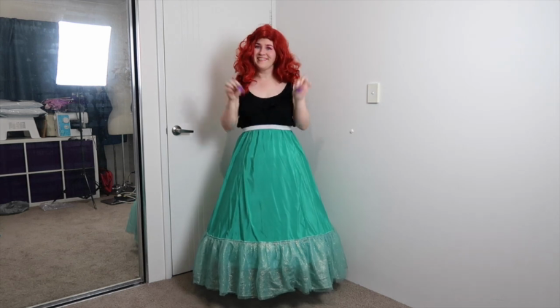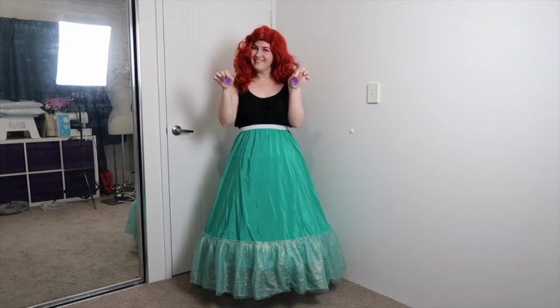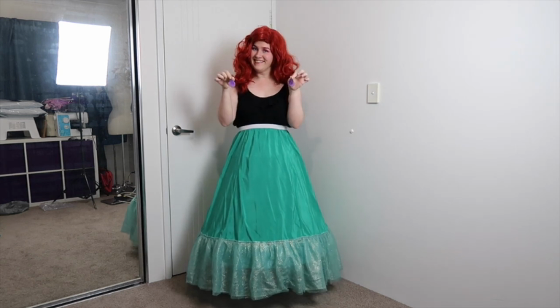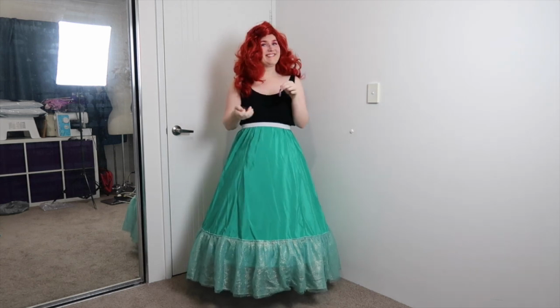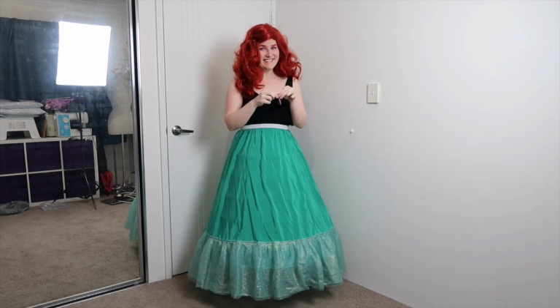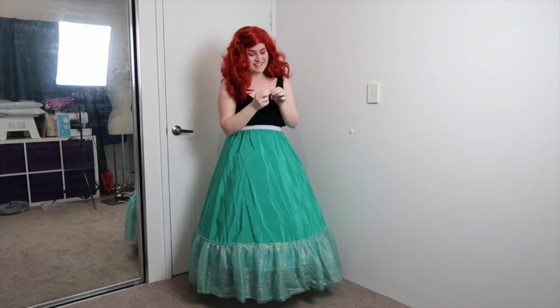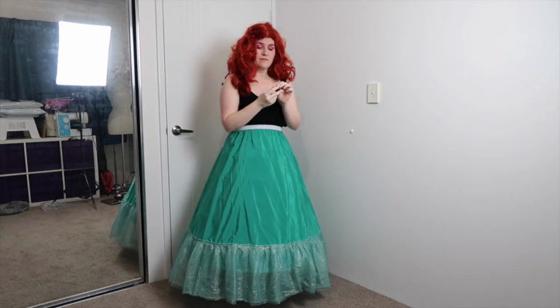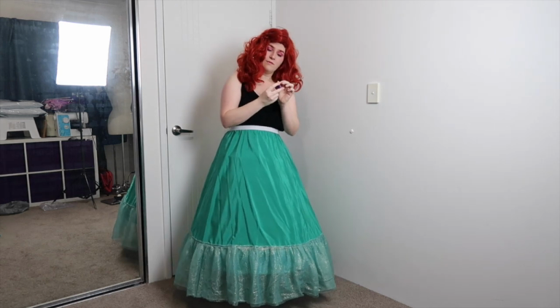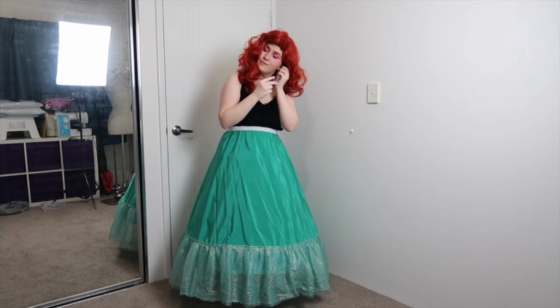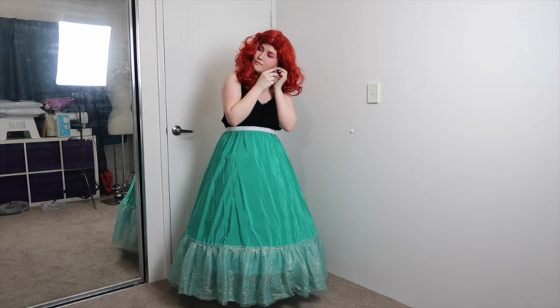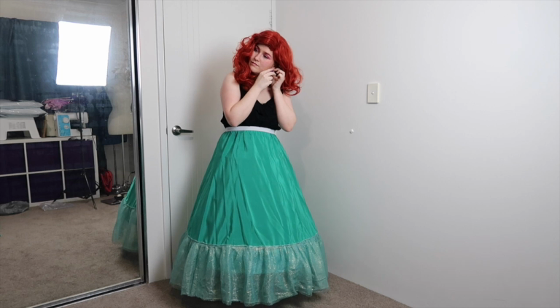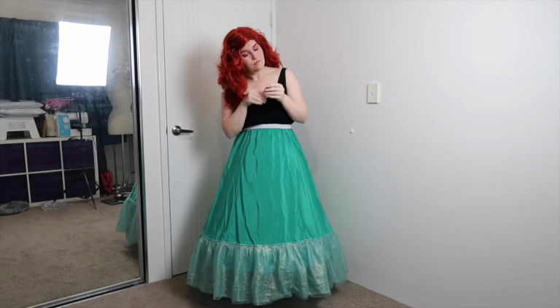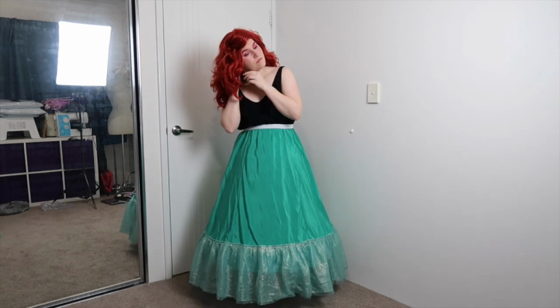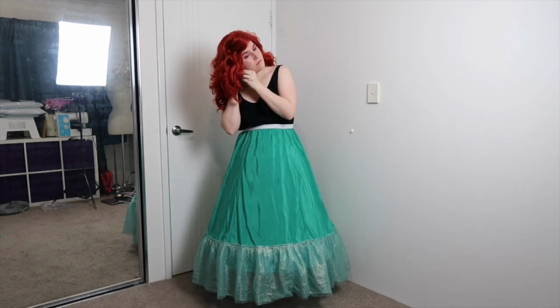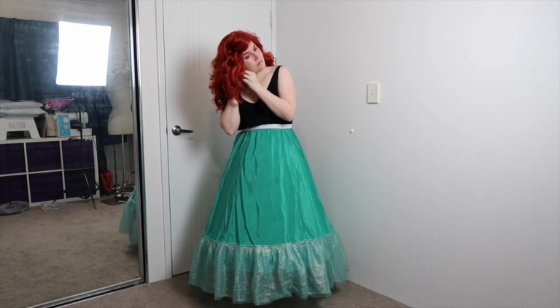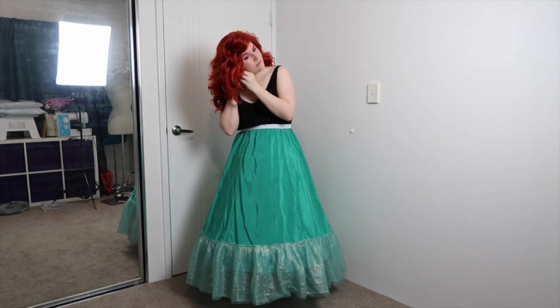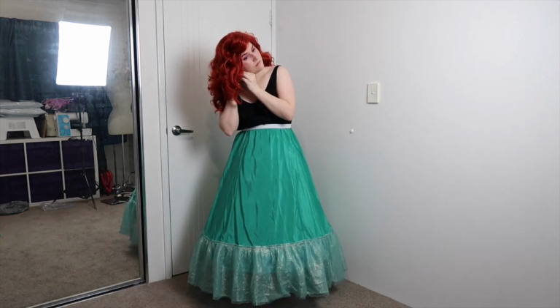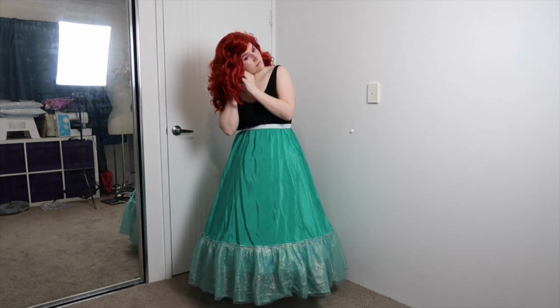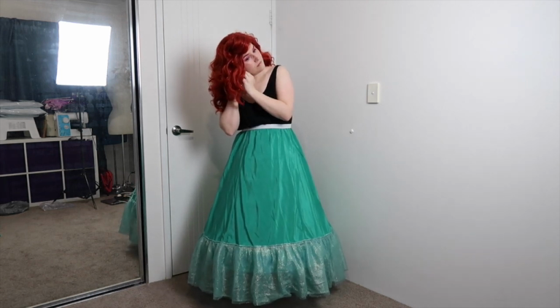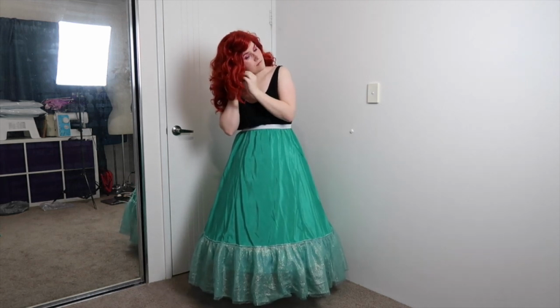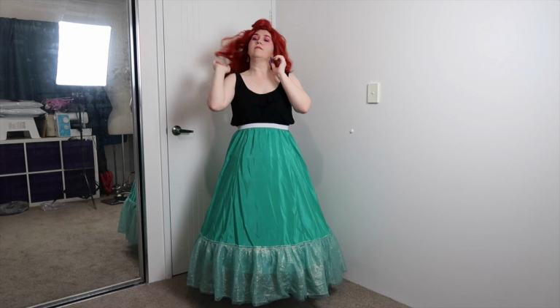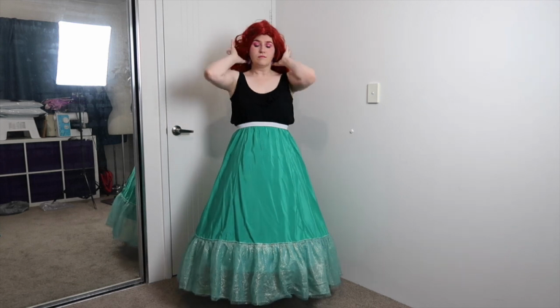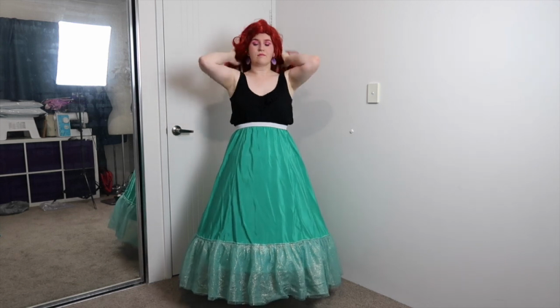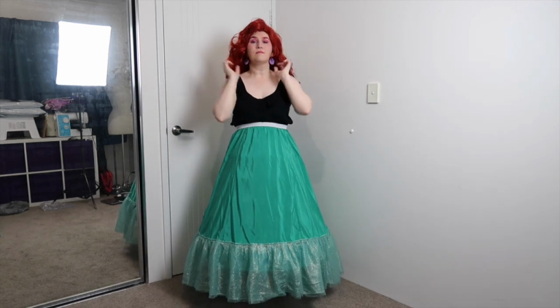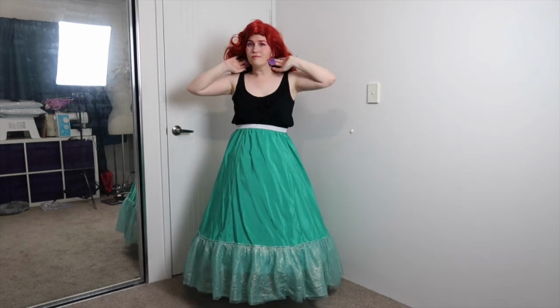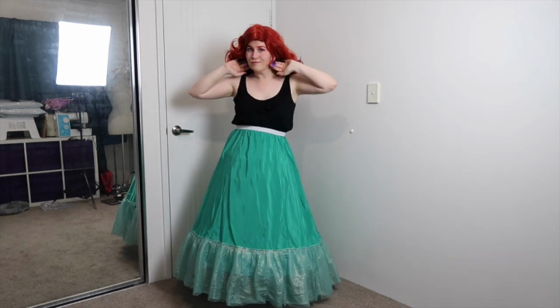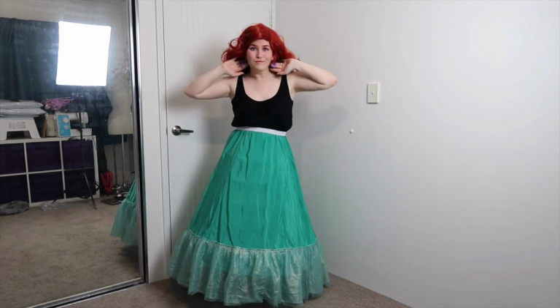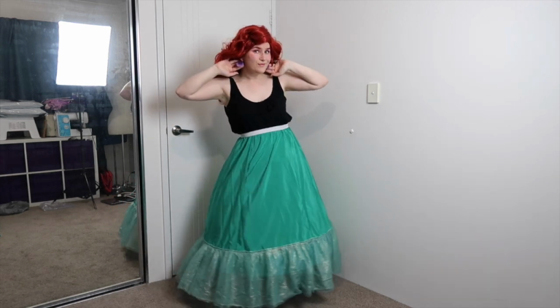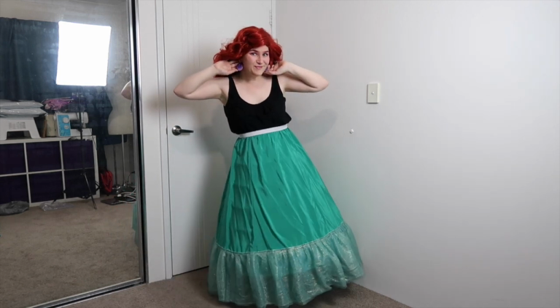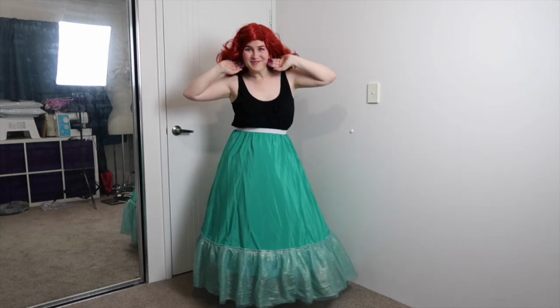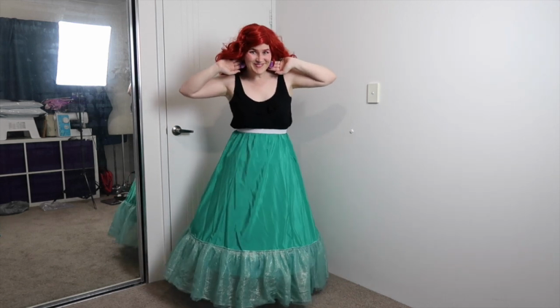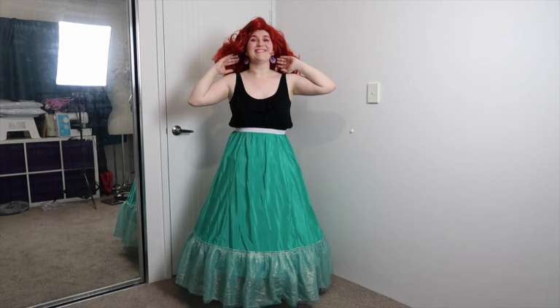Moving right along now to the earrings. These are shells that I made out of foam clay. So although they are quite large, they are exceptionally light and sturdy. Plus, they have glitter on them for a bit of sparkle if you get a glimpse of it under the mass of hair.